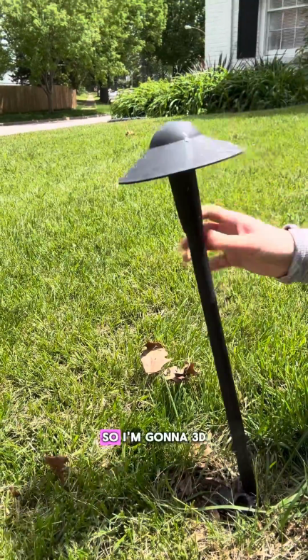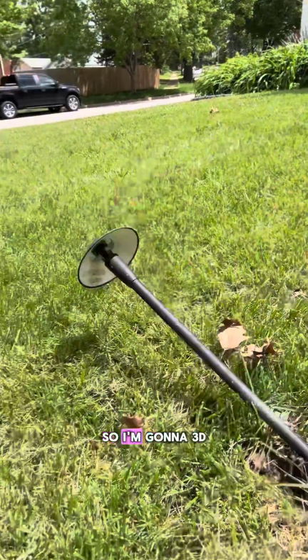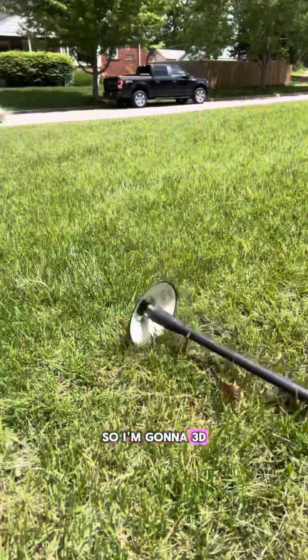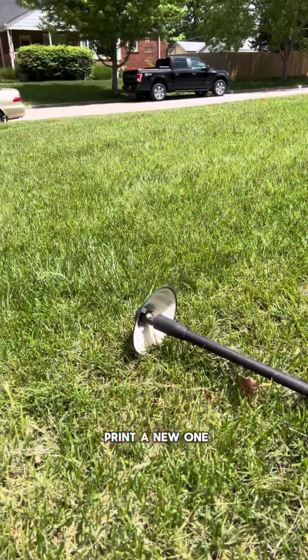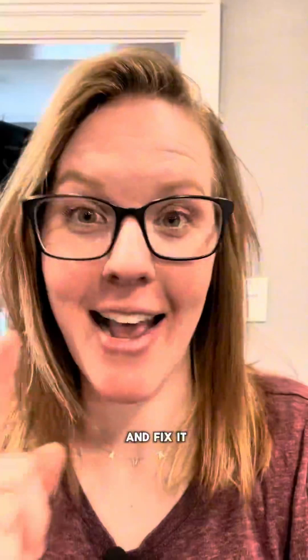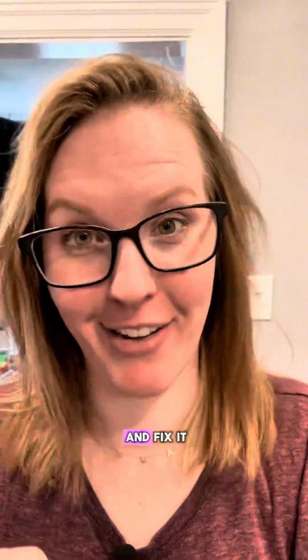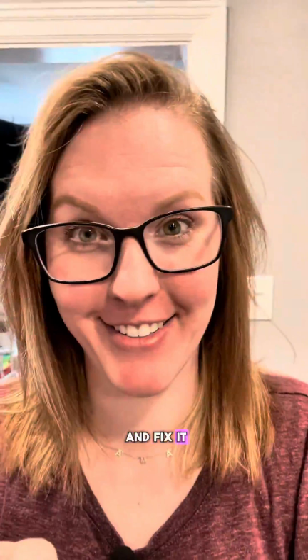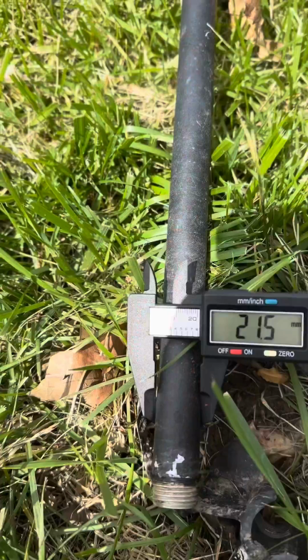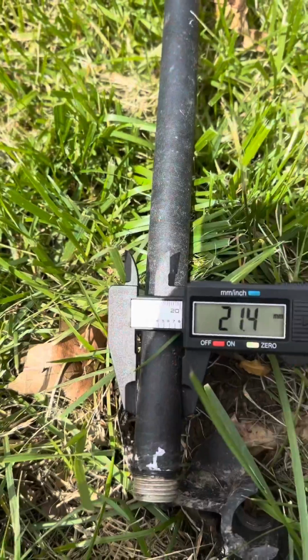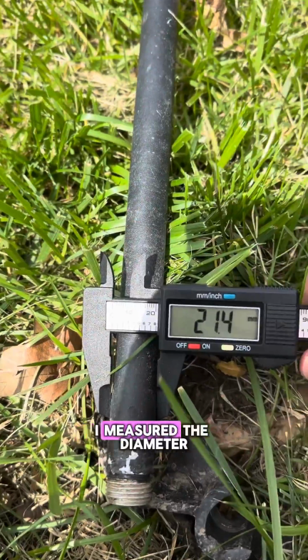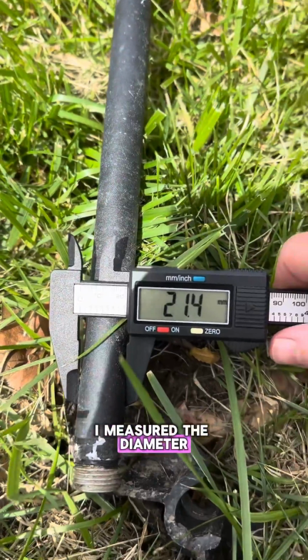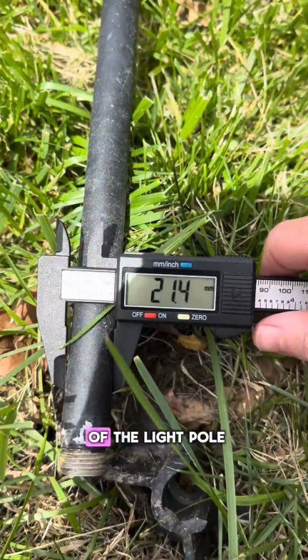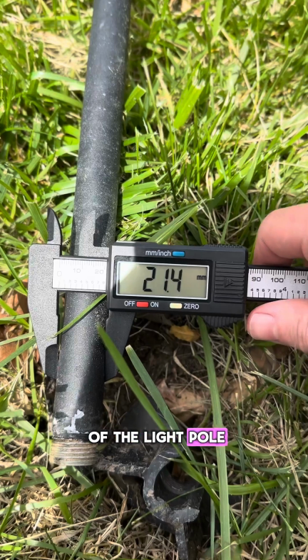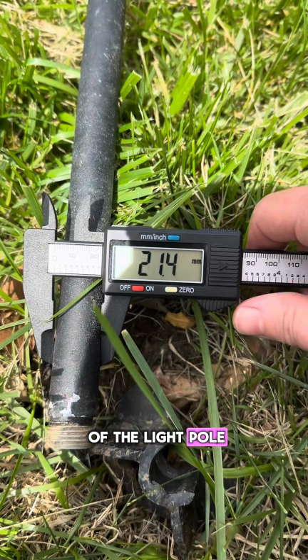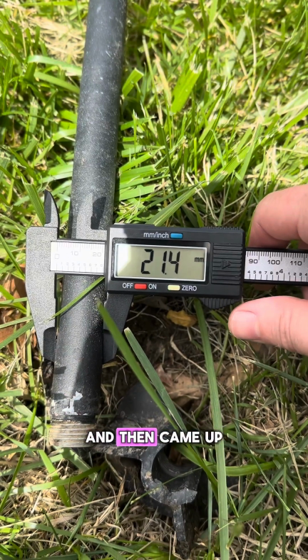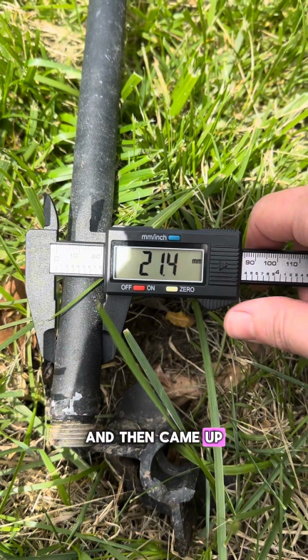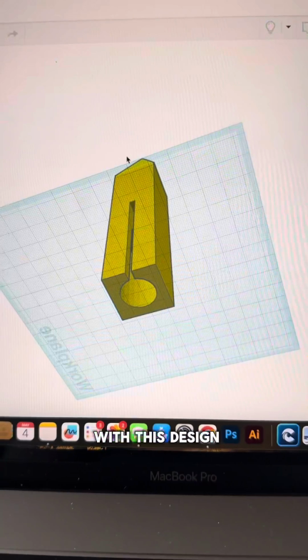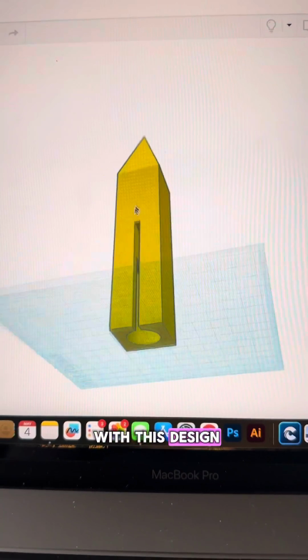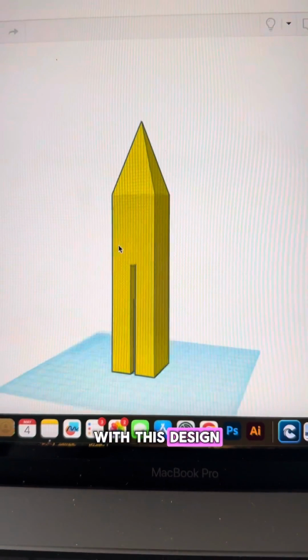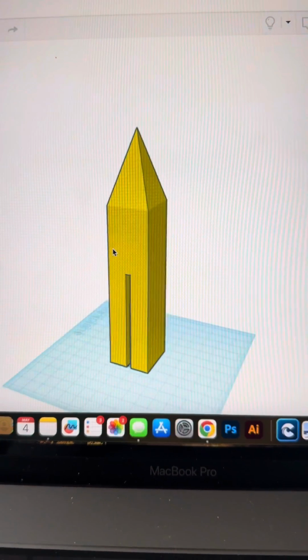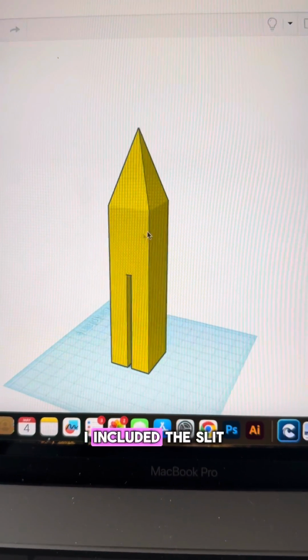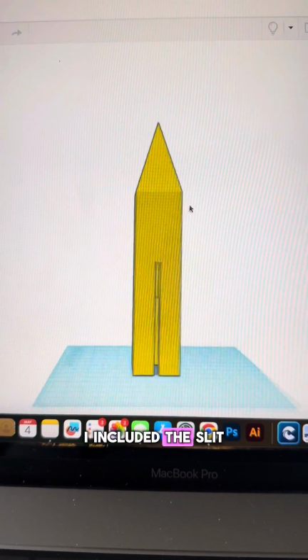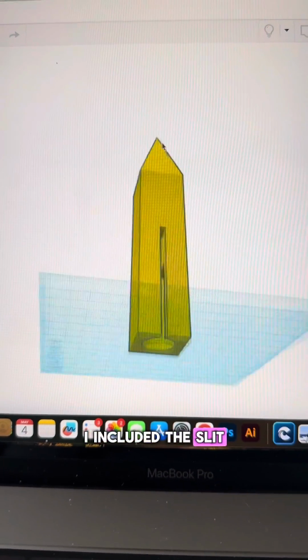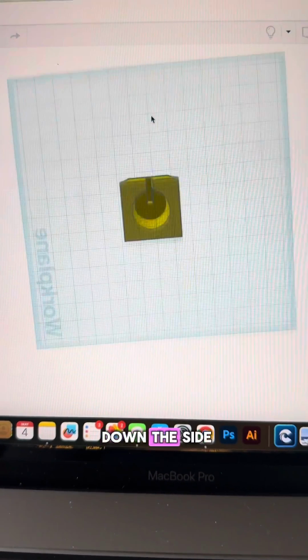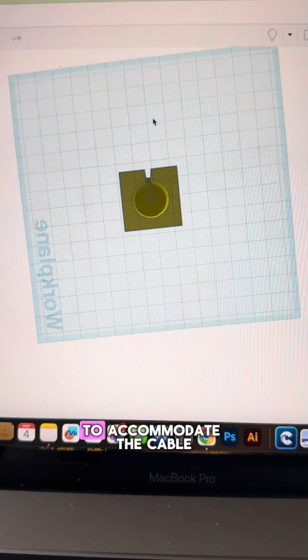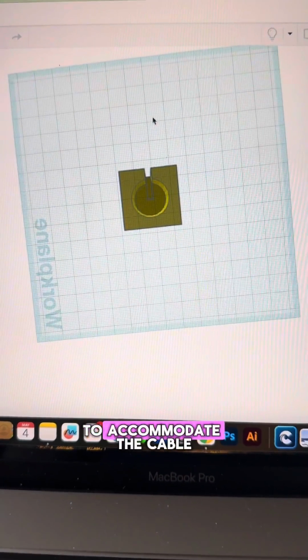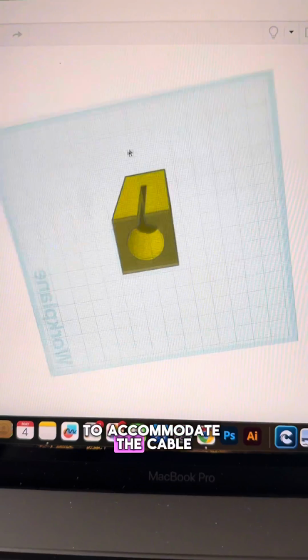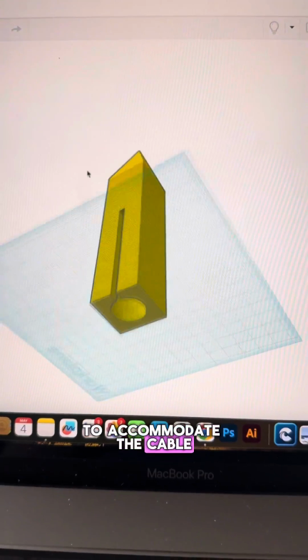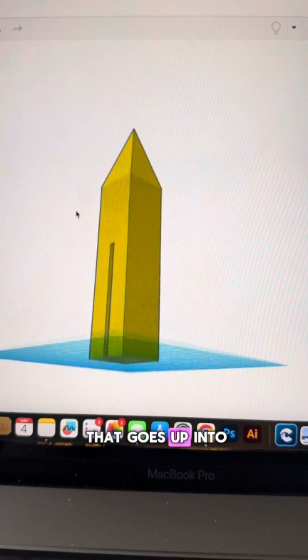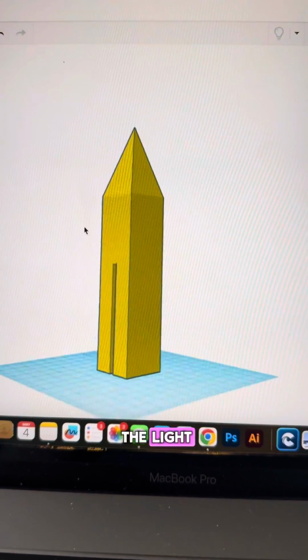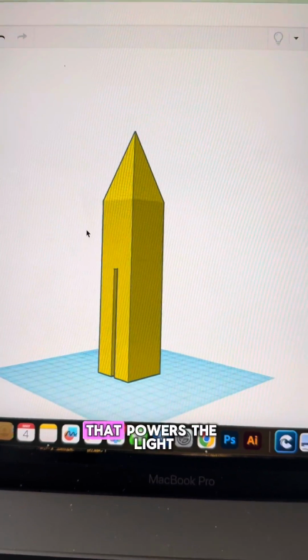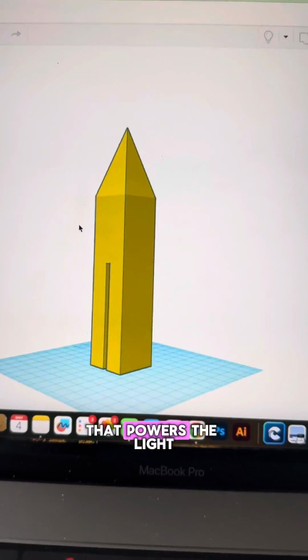So I'm going to 3D print a new one and fix it. I measured the diameter of the light pole and then came up with this design. I included the slit down the side to accommodate the cable that goes up into the light that powers the light.